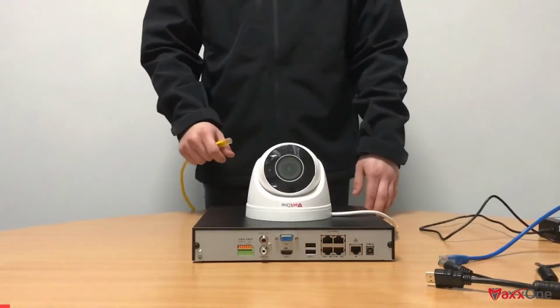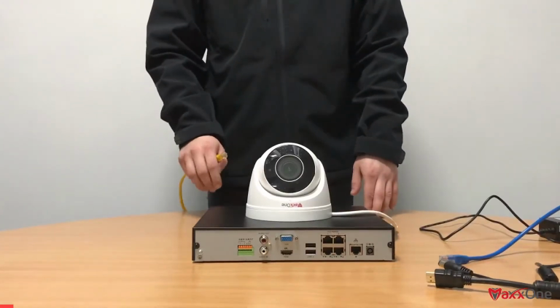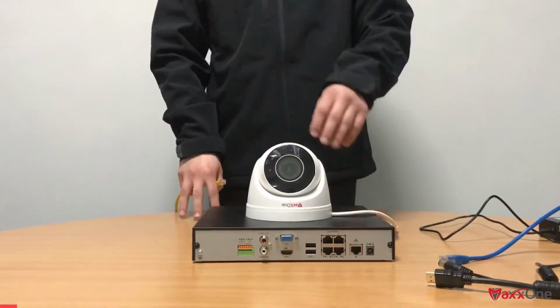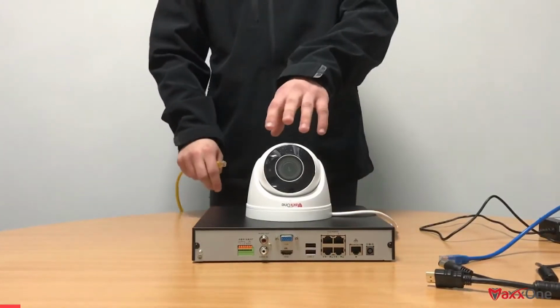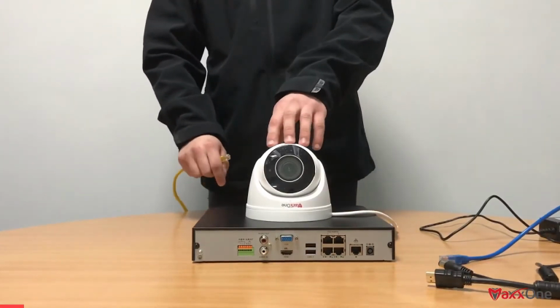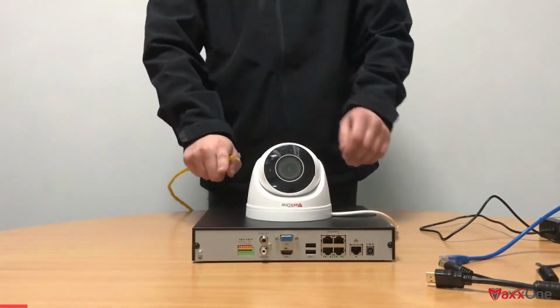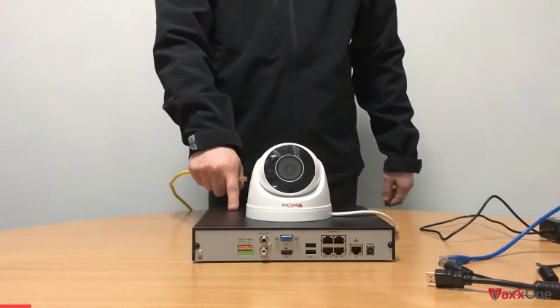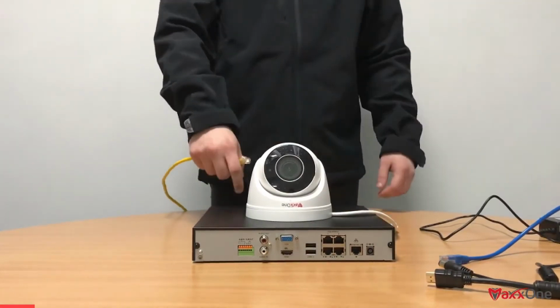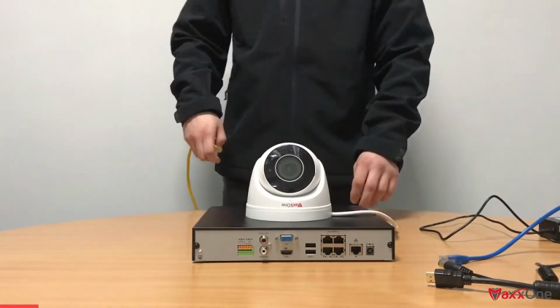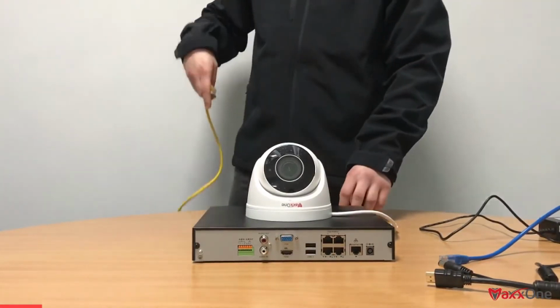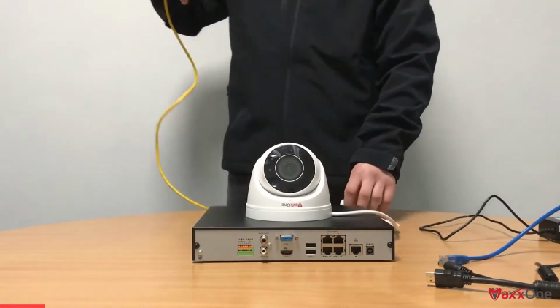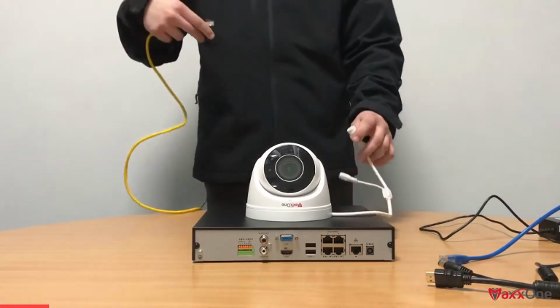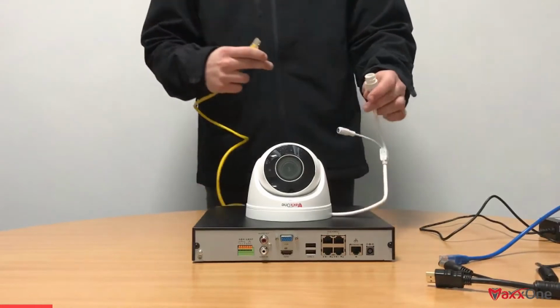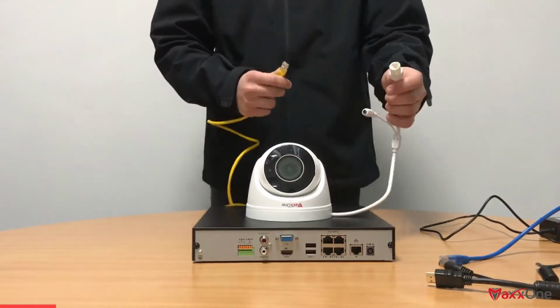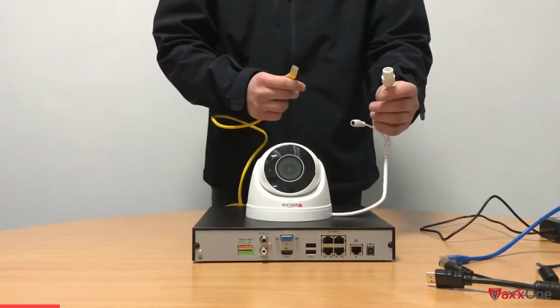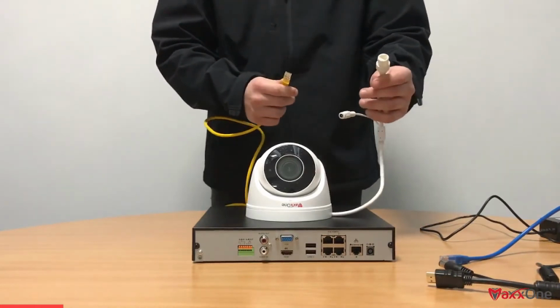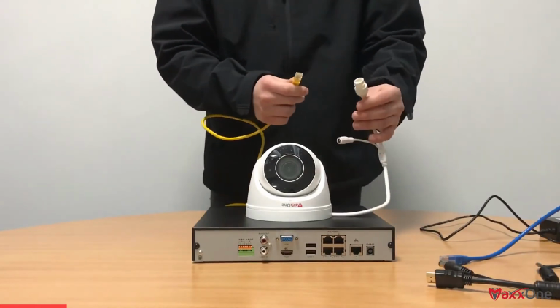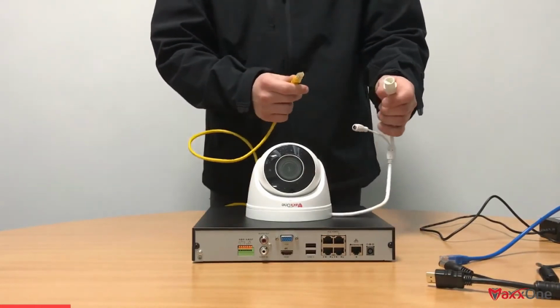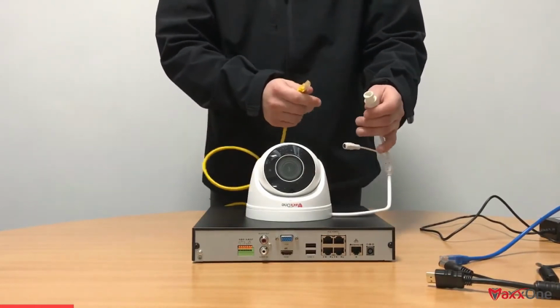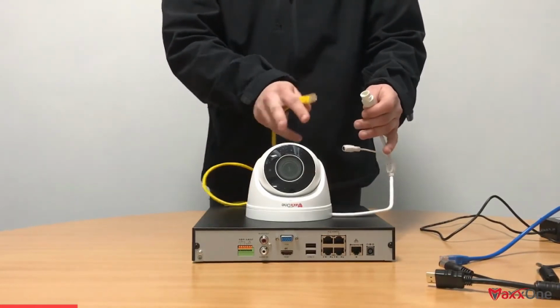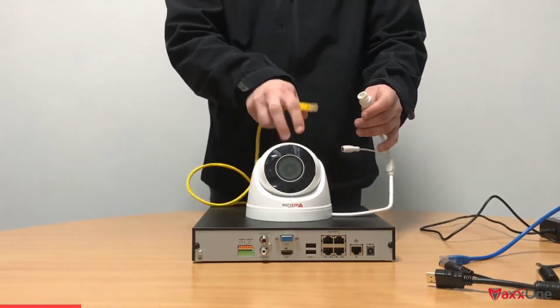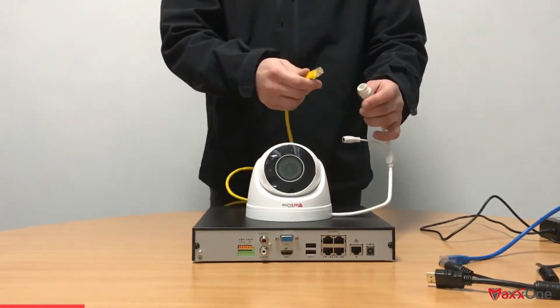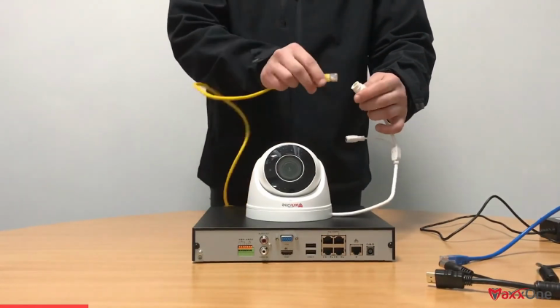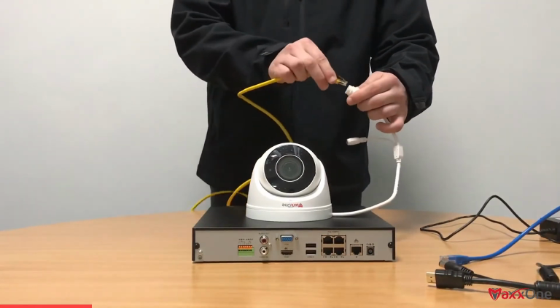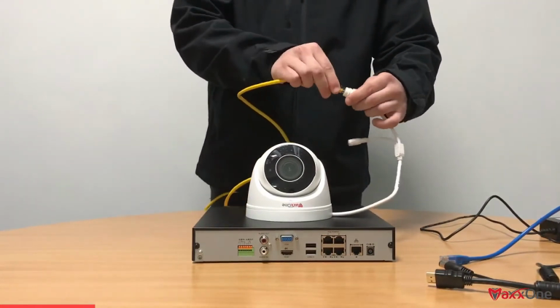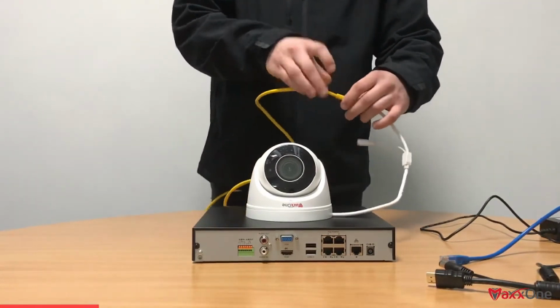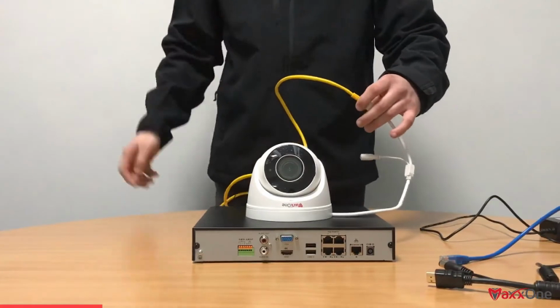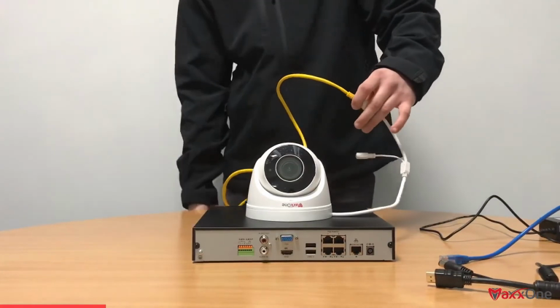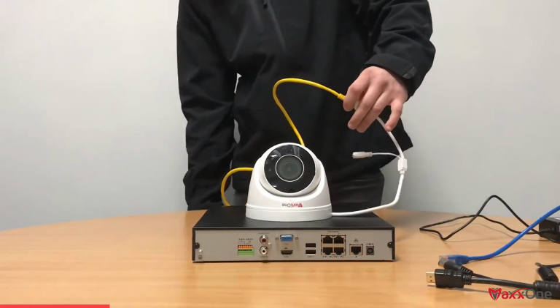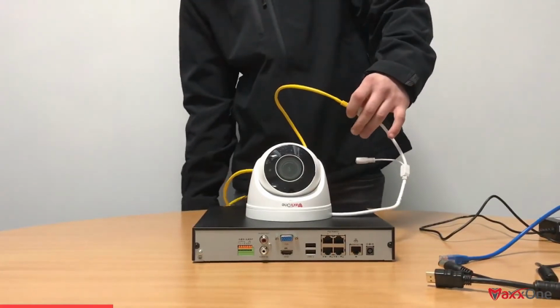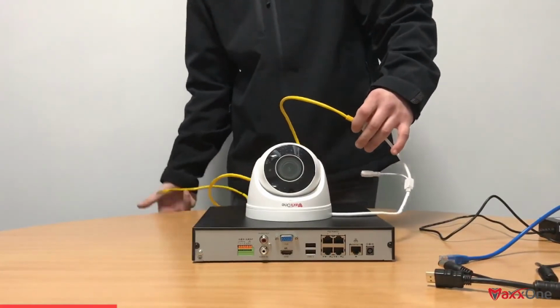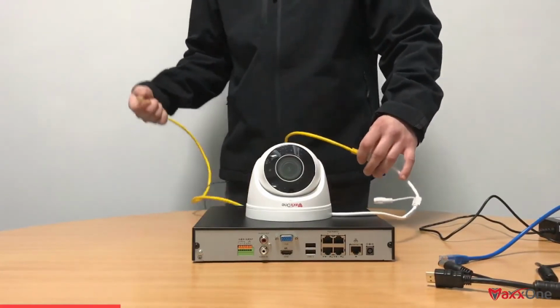If you don't know how to connect an IP camera to an NVR, then this tutorial is for you. First things first, we're going to get our RJ45 connector attached to the camera and plug in an ethernet cable. You'll hear a click which tells you it's firmly in place.